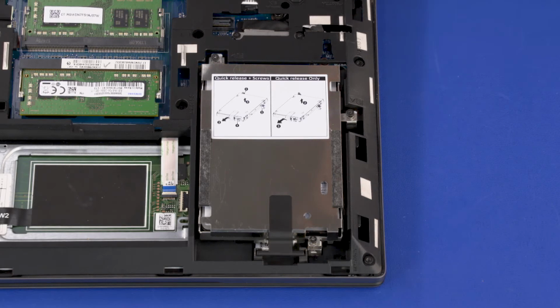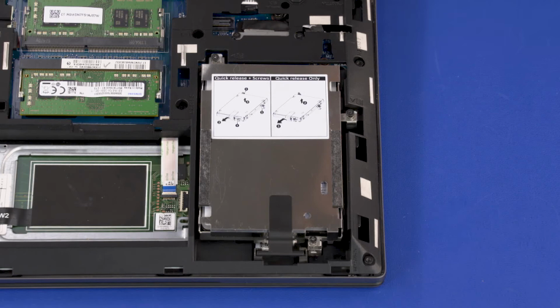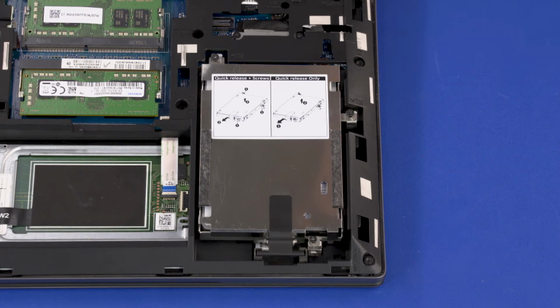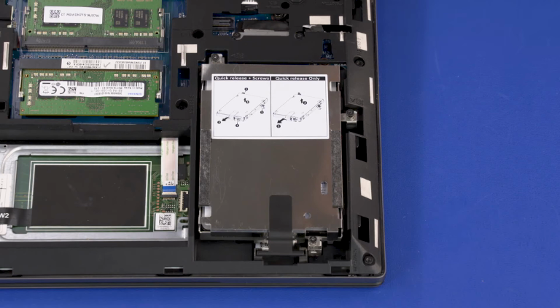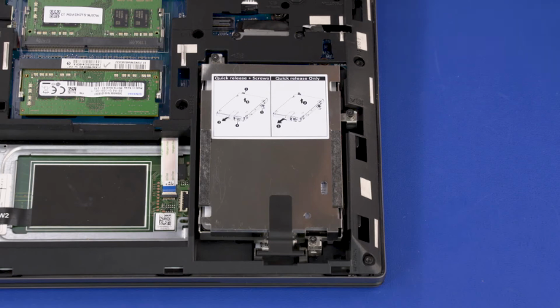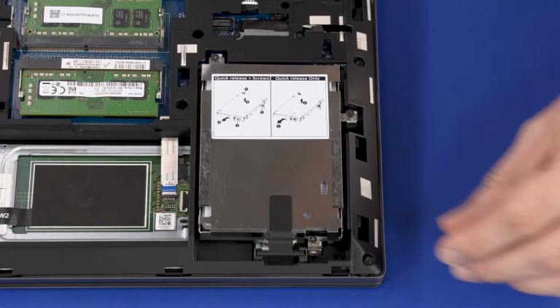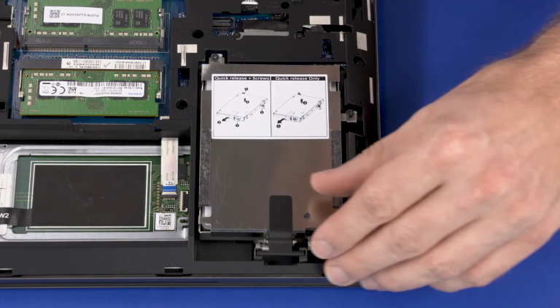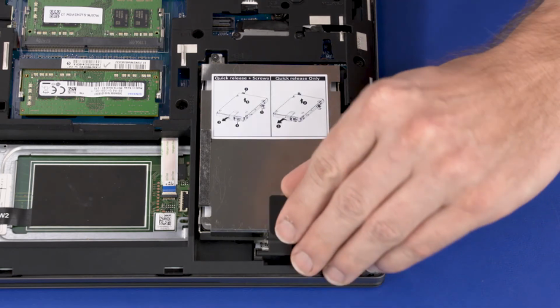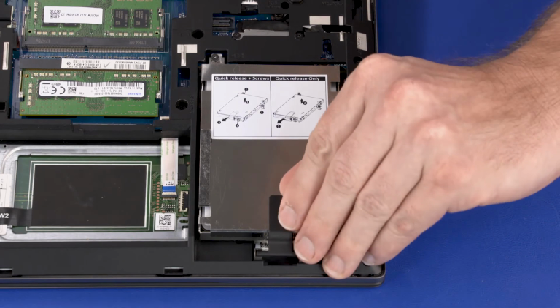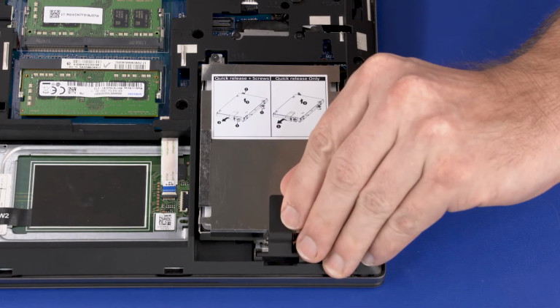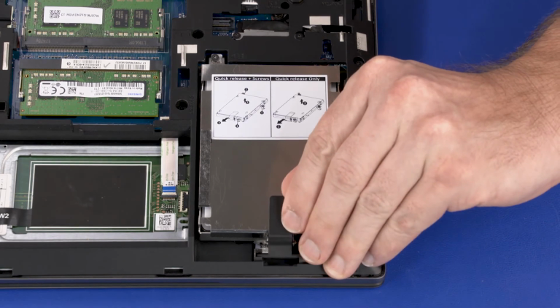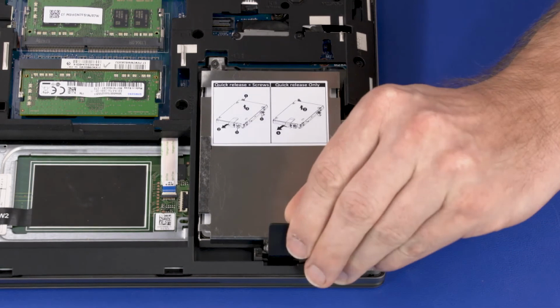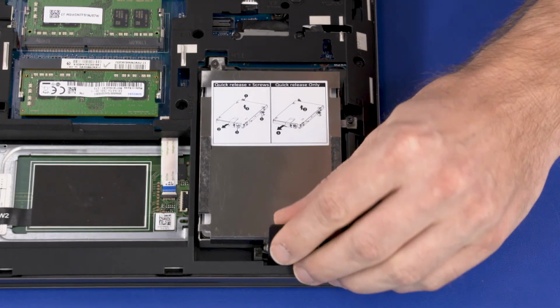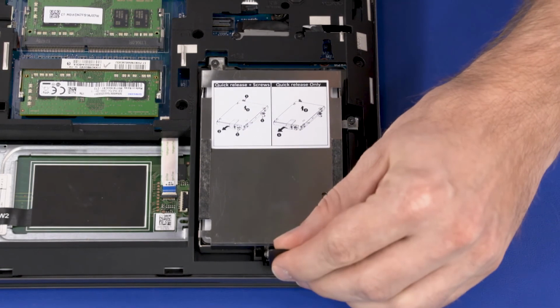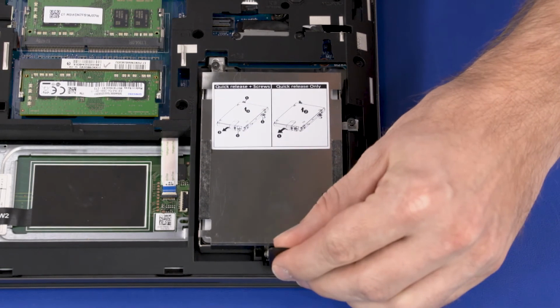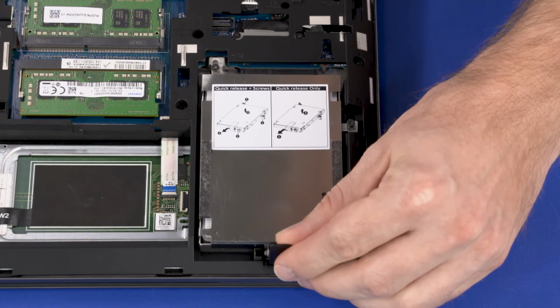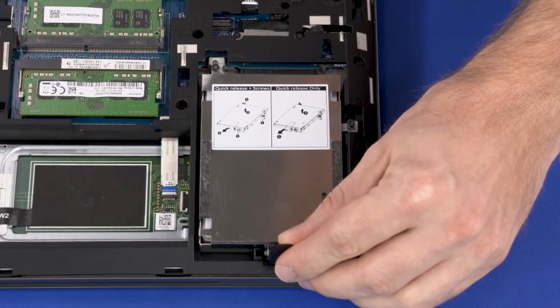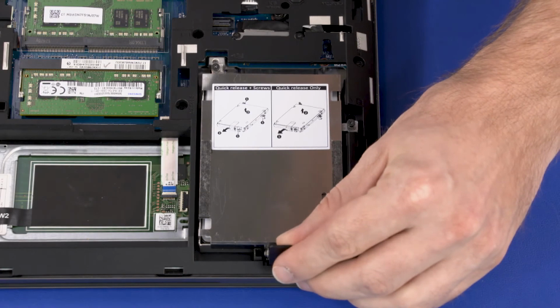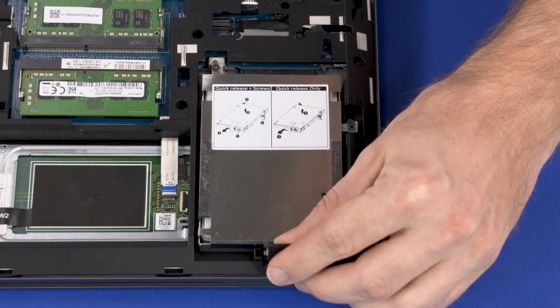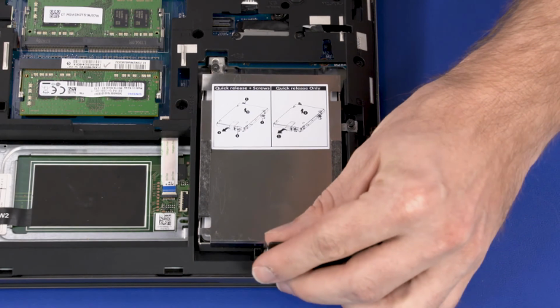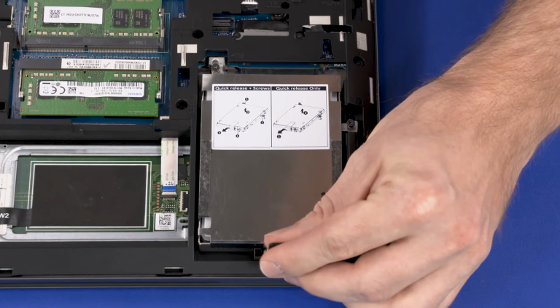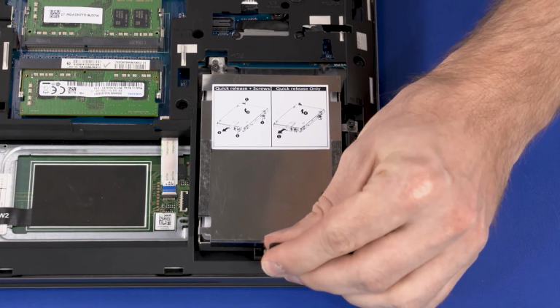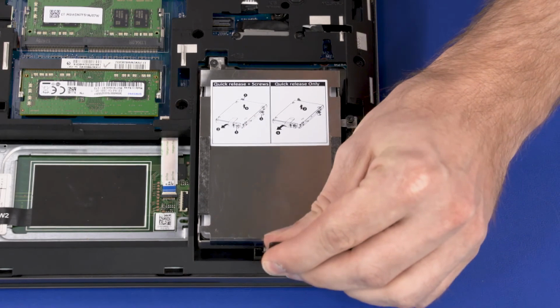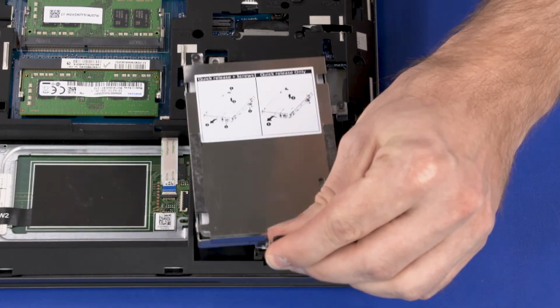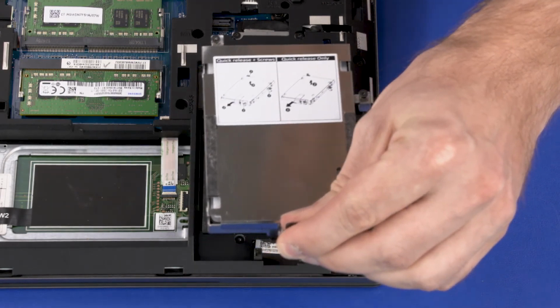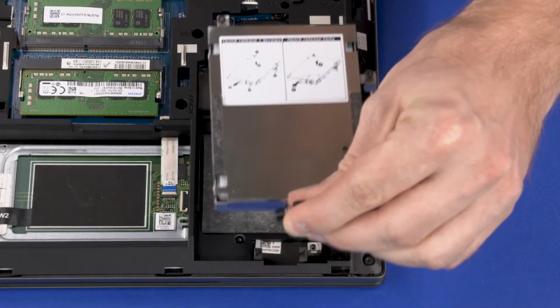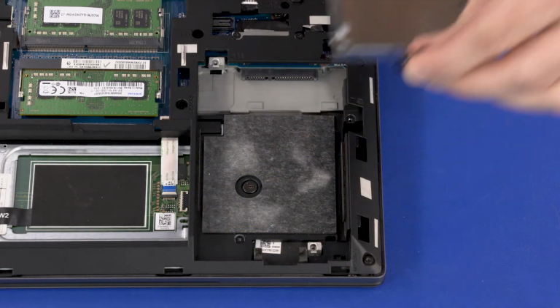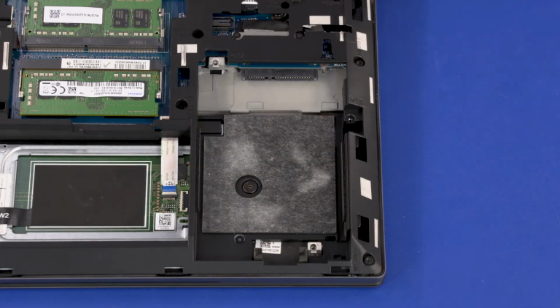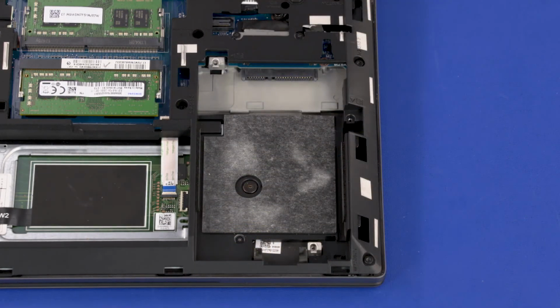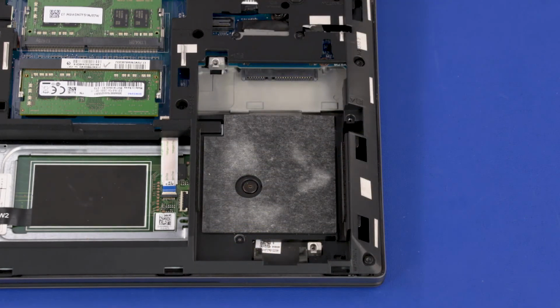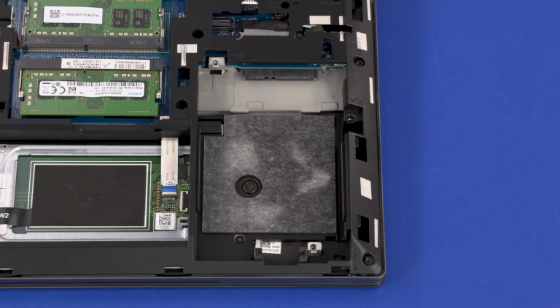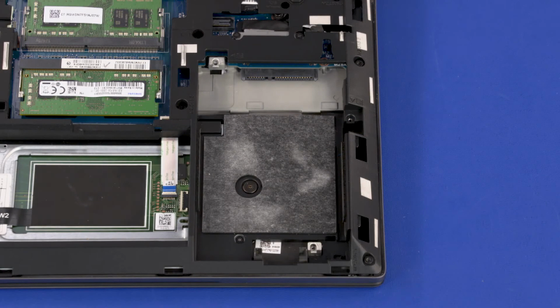Lift the storage drive assembly release latch to disconnect the storage drive from the connector on the system board. Lift the storage drive assembly from the cradle in the base enclosure and remove.